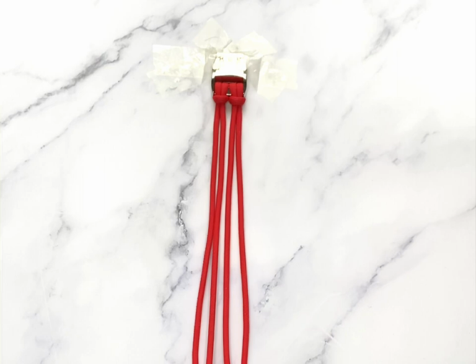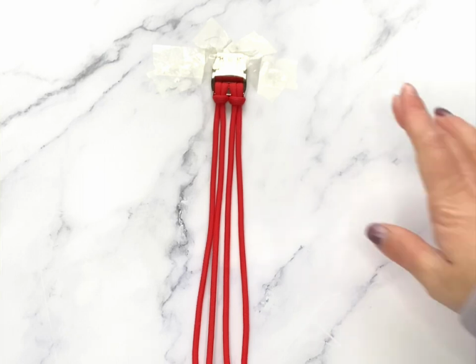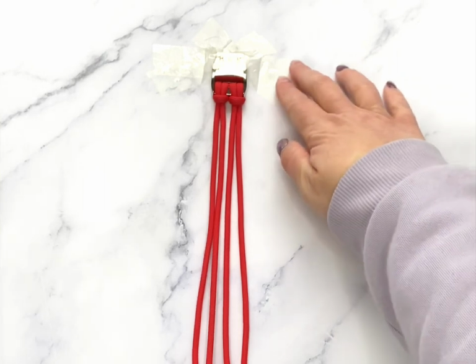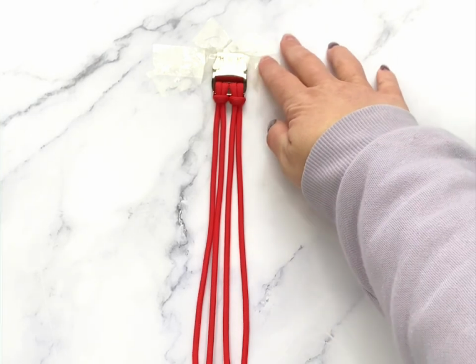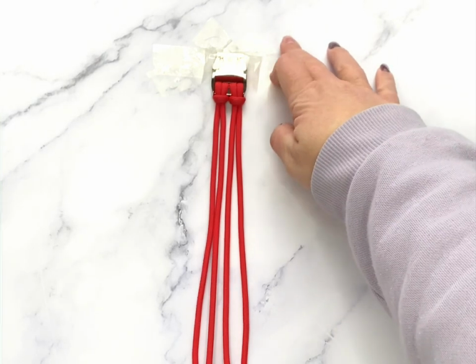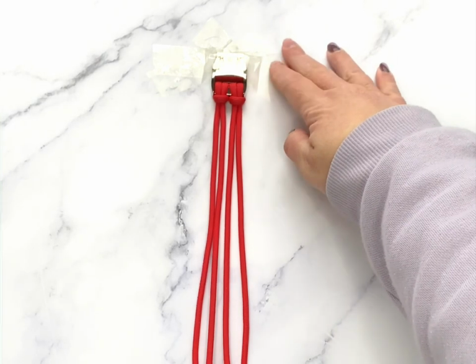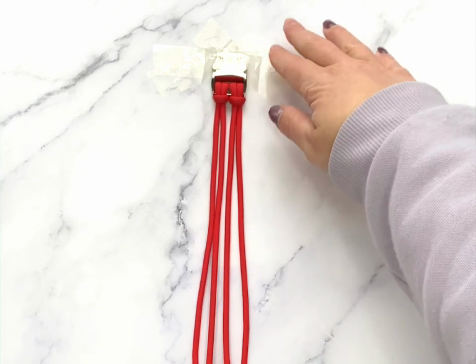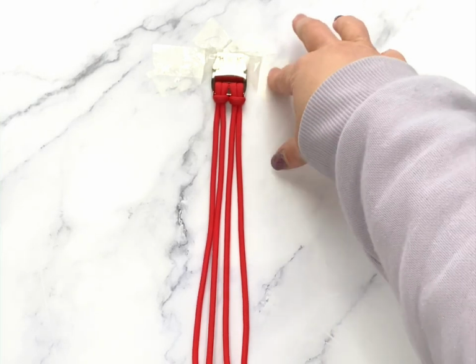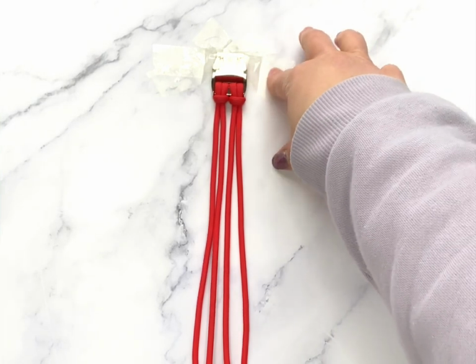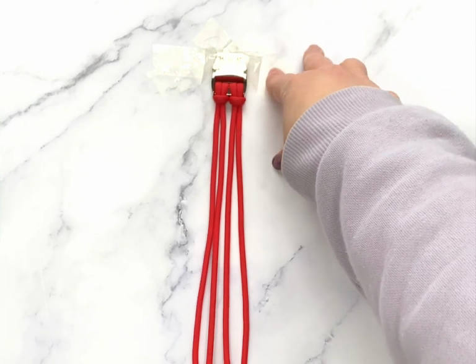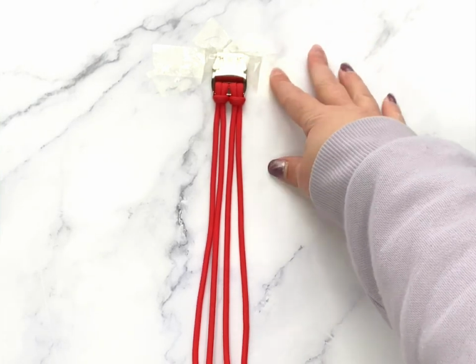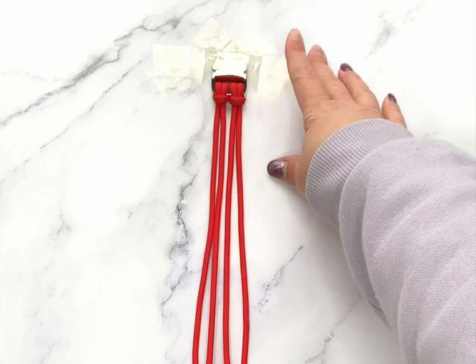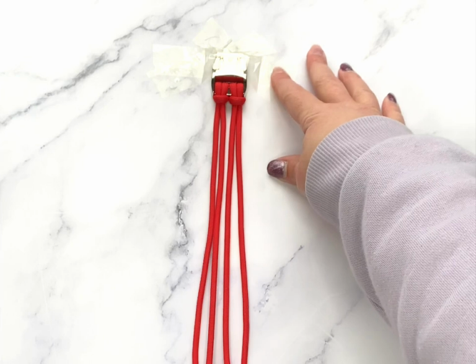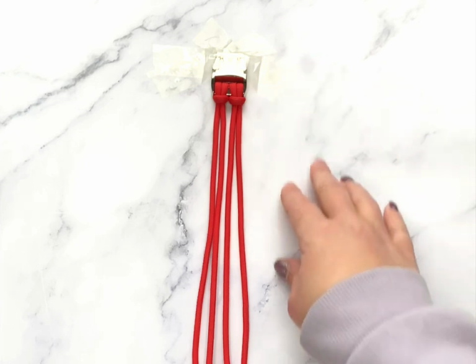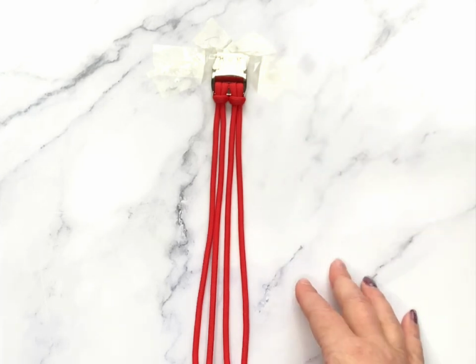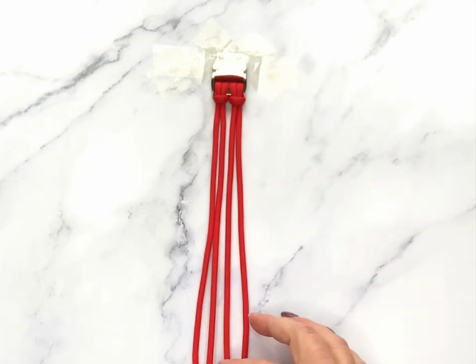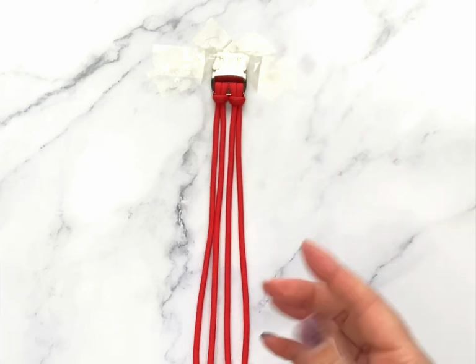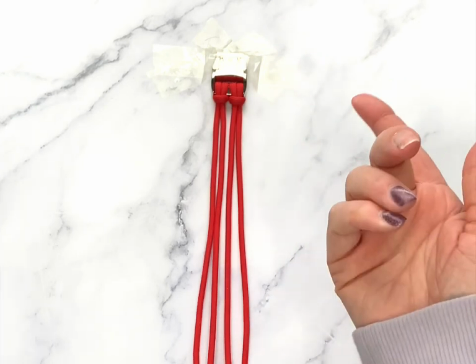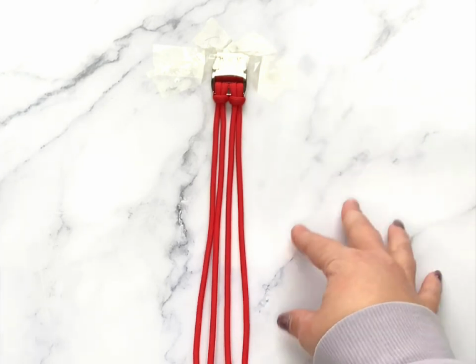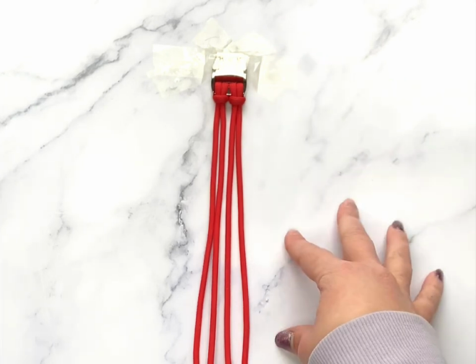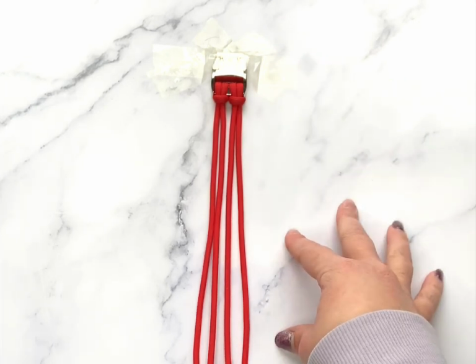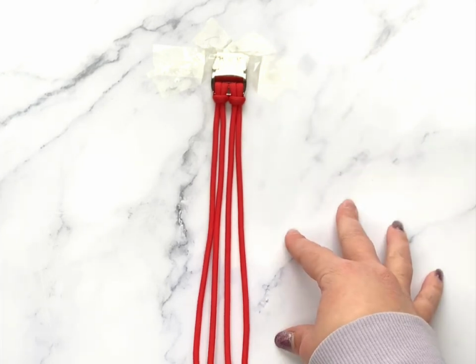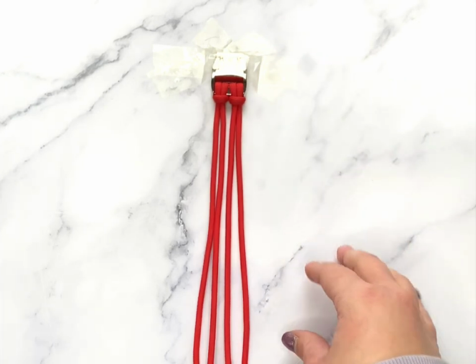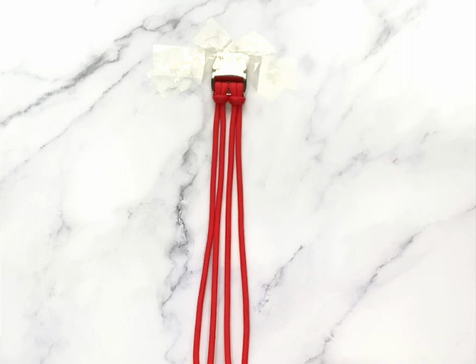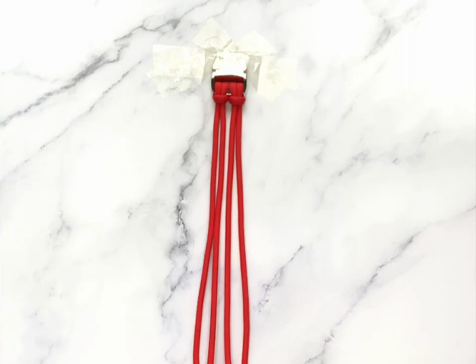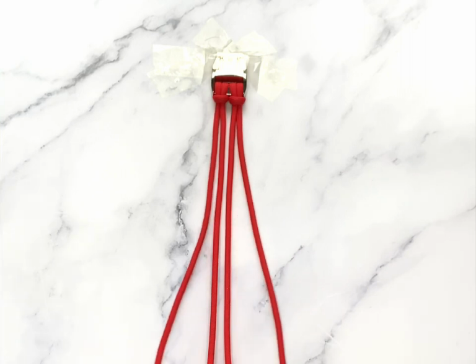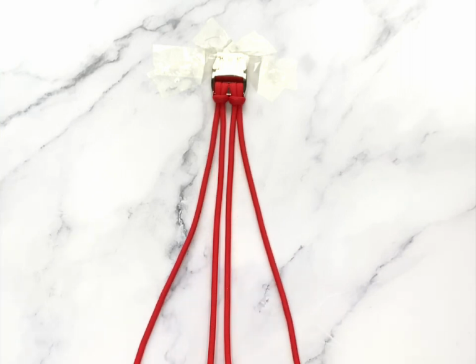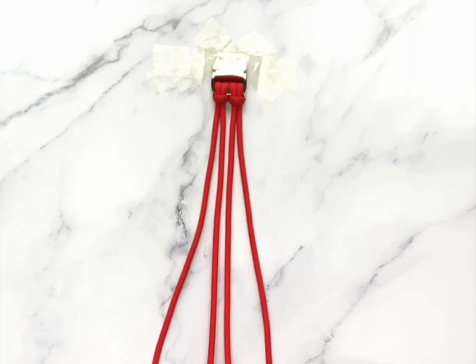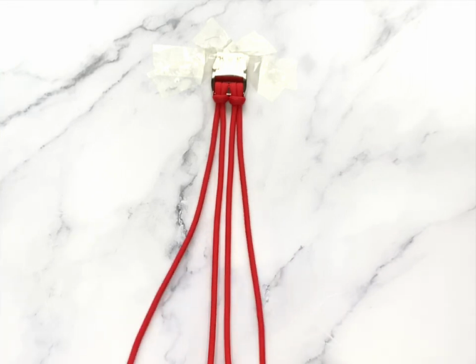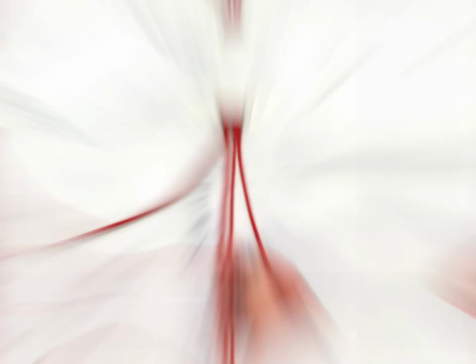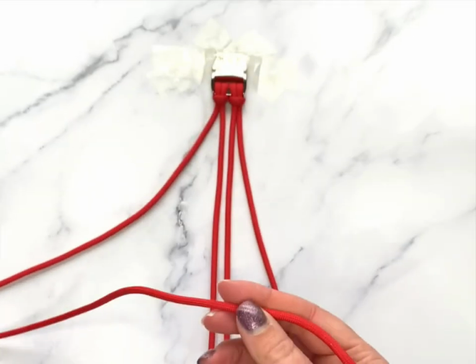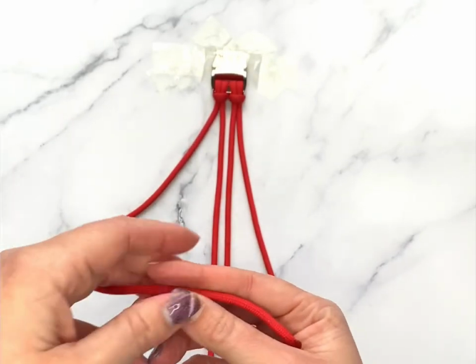As you can see I've taped down my buckle to my surface. I do have a paracord jig but it's too big for videos so I don't tend to use it. You don't need to tape down the buckle if you prefer freehand, but I just find it easier for videos that way — I'm not worrying about it sliding all over the place.